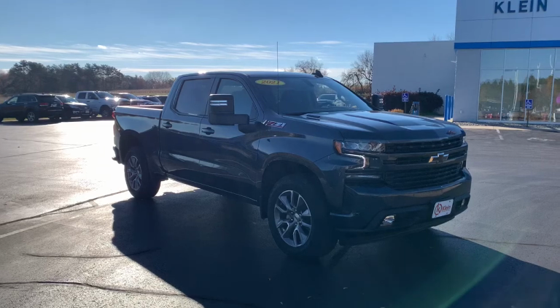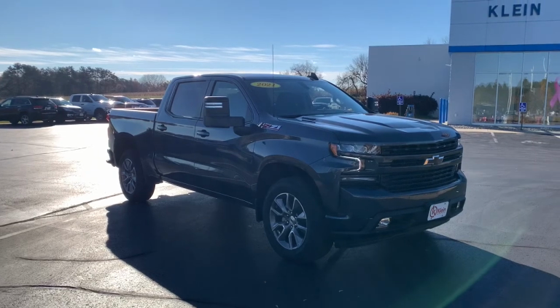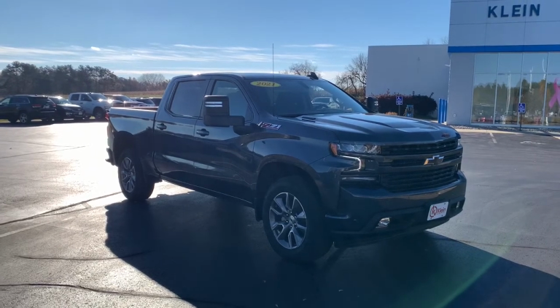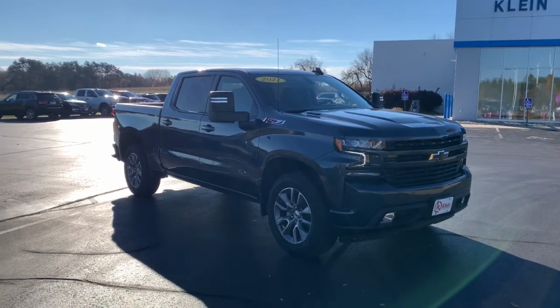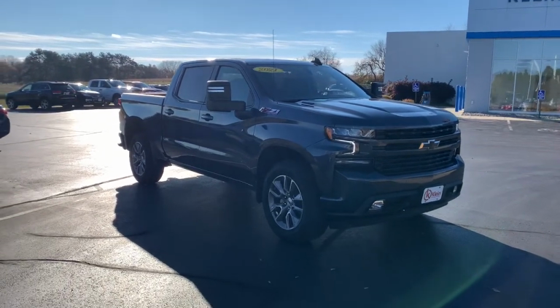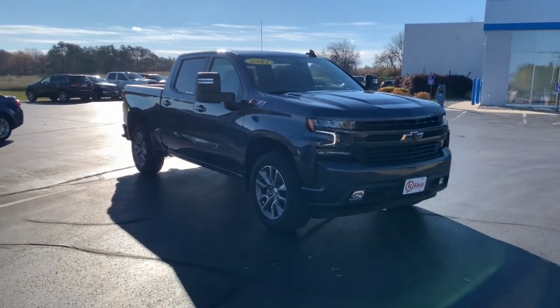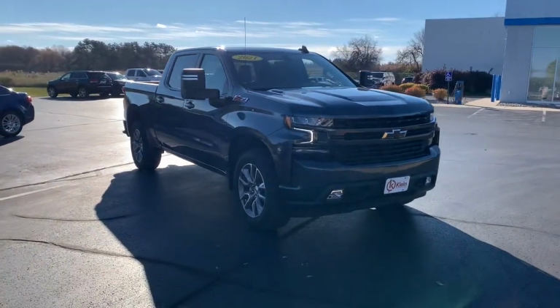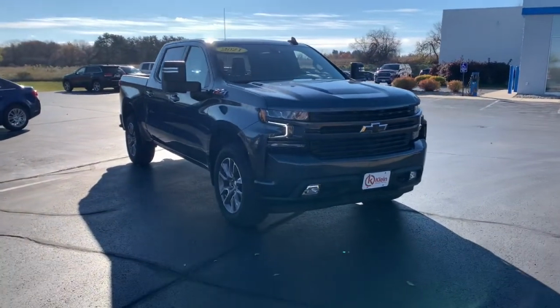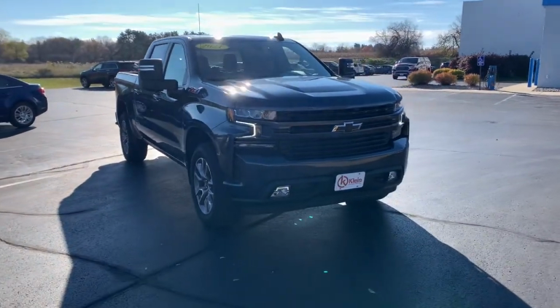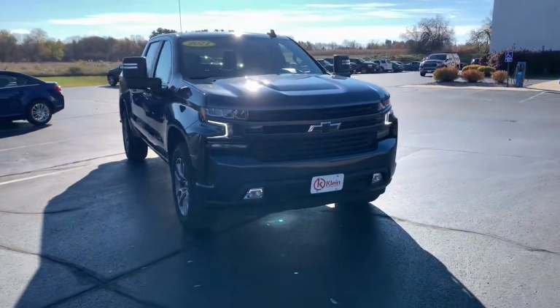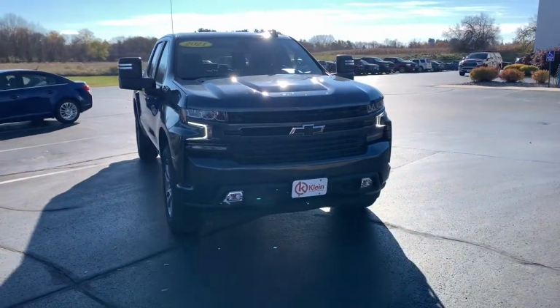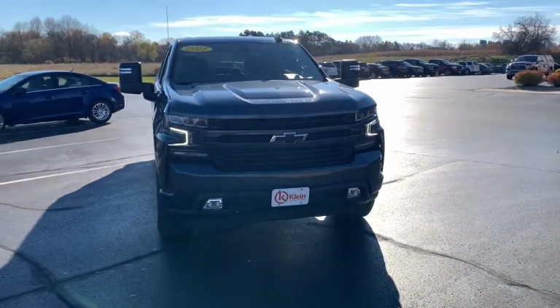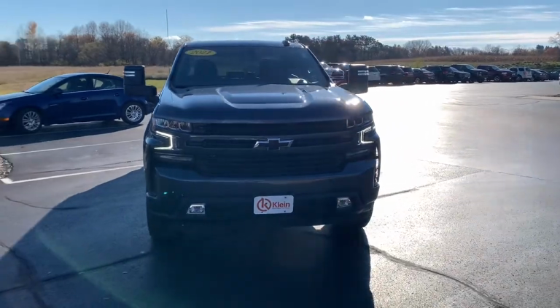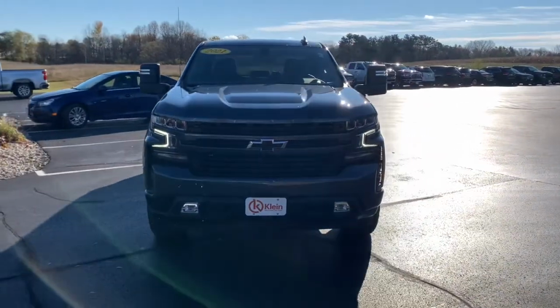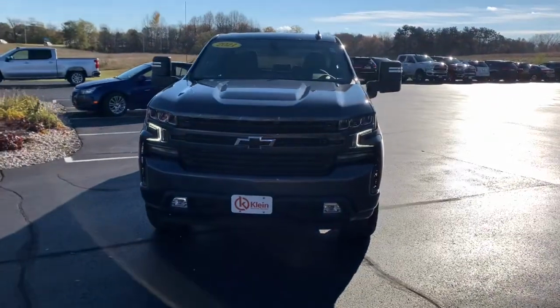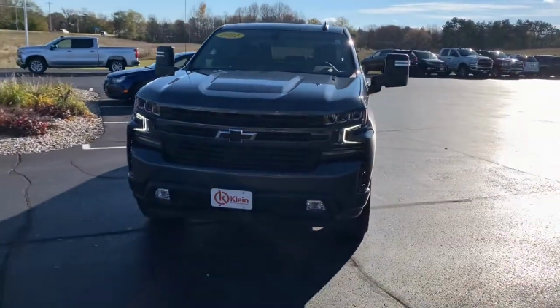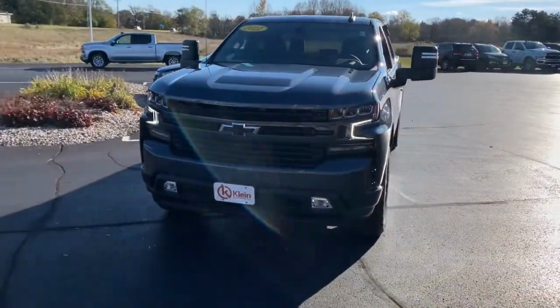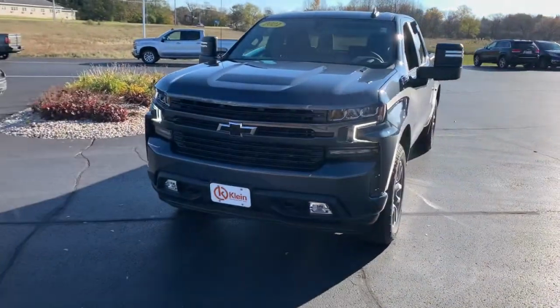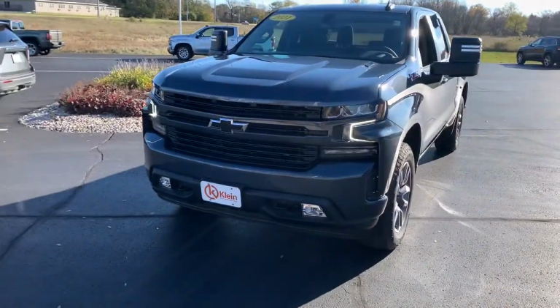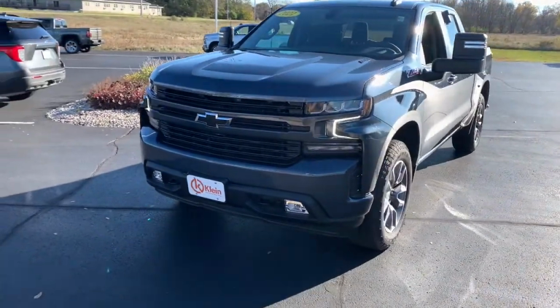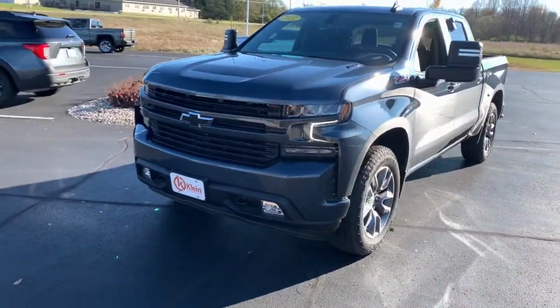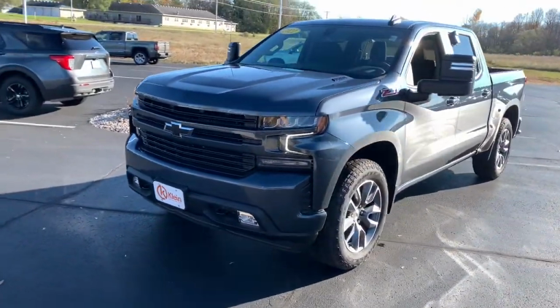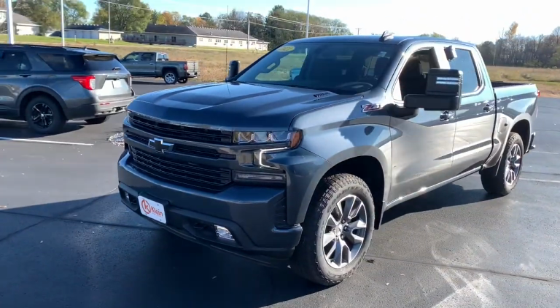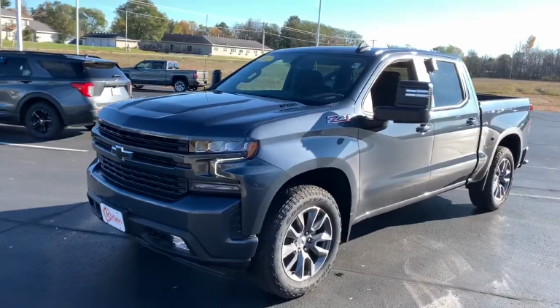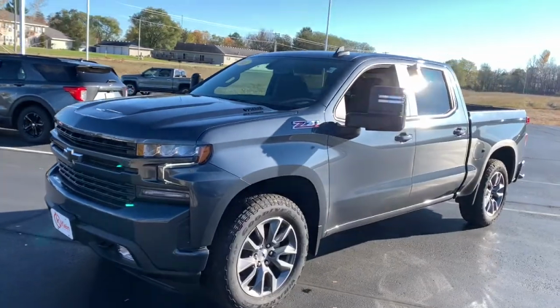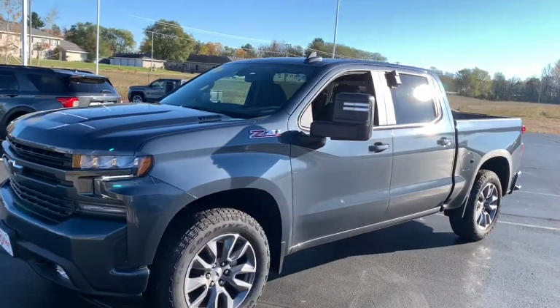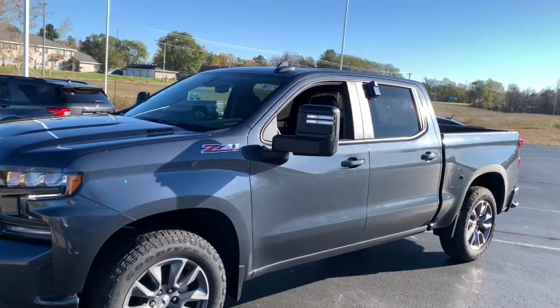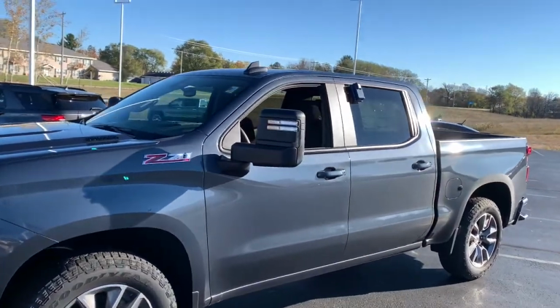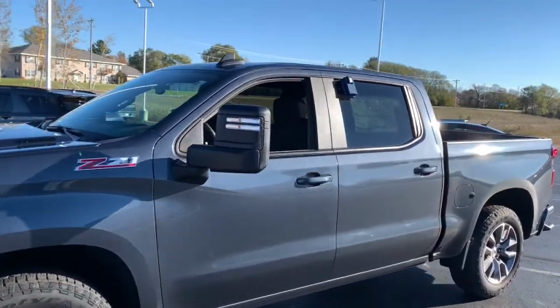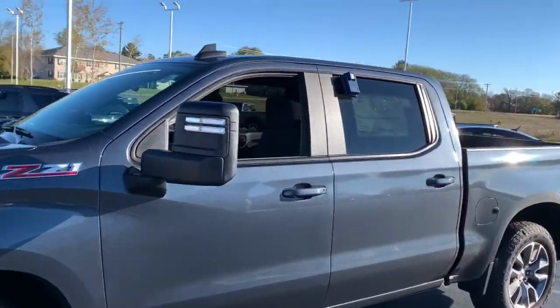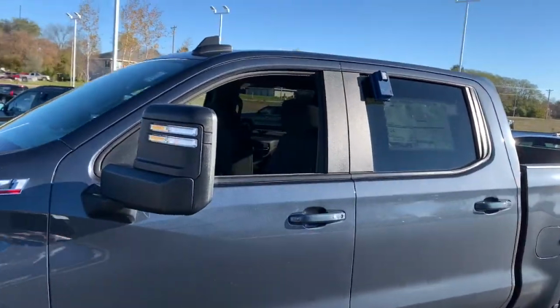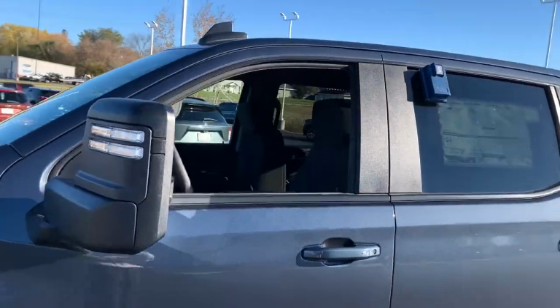Introducing the 2021 Chevrolet Silverado 1500. The smooth-riding Silverado 1500 delivers rugged strength, a quiet and spacious cabin, agile handling, and technology that keeps you connected.